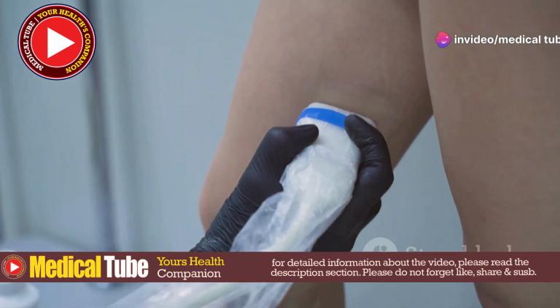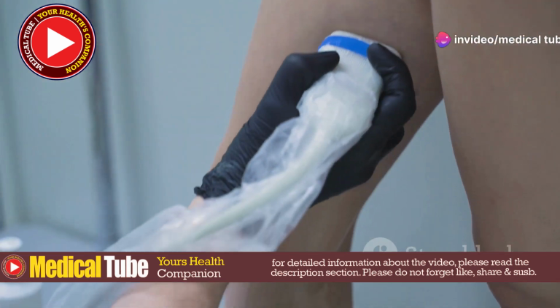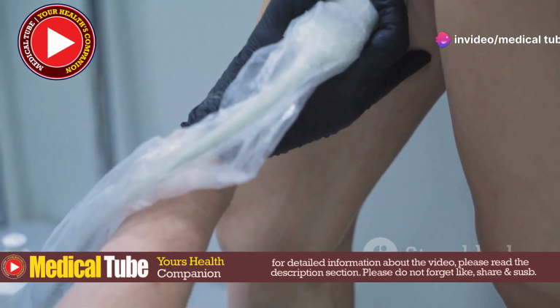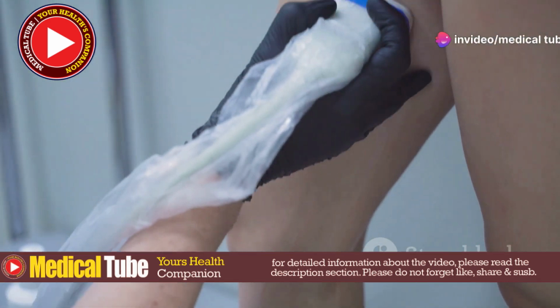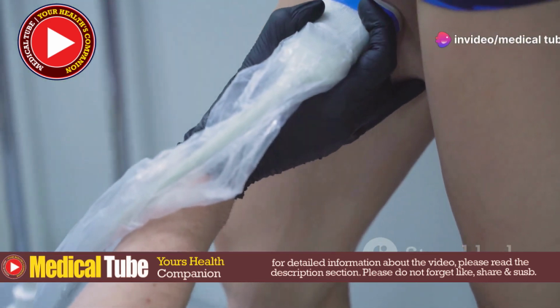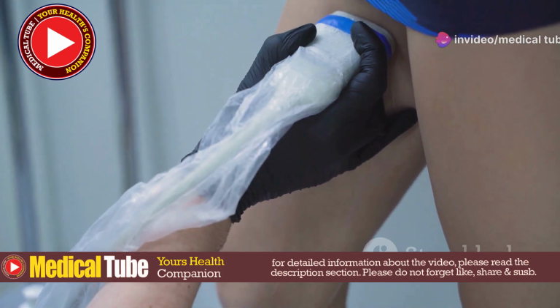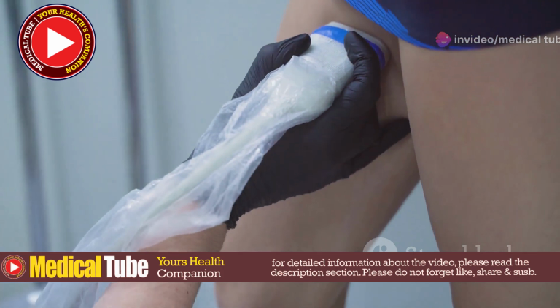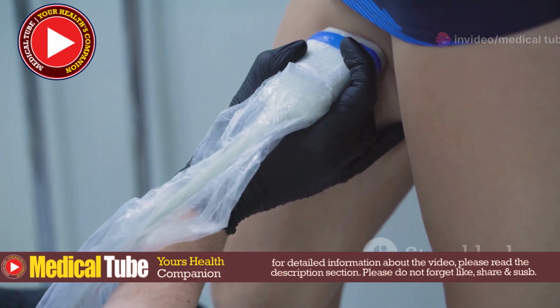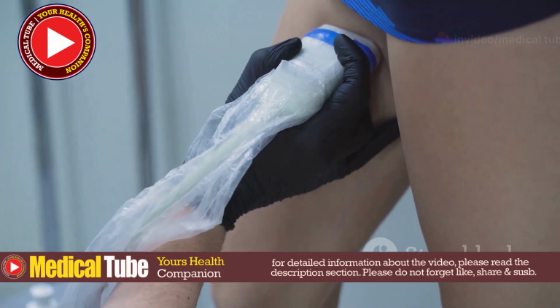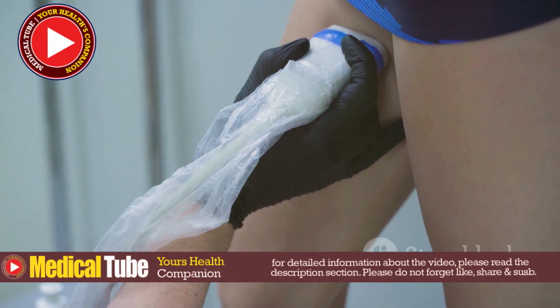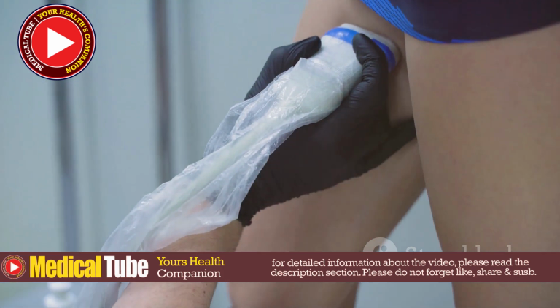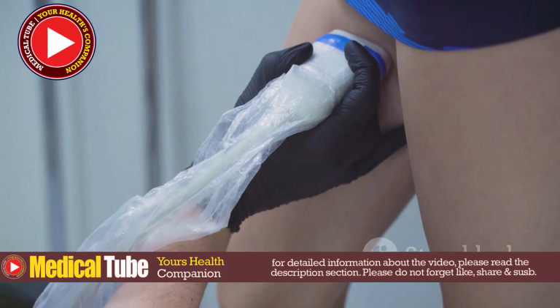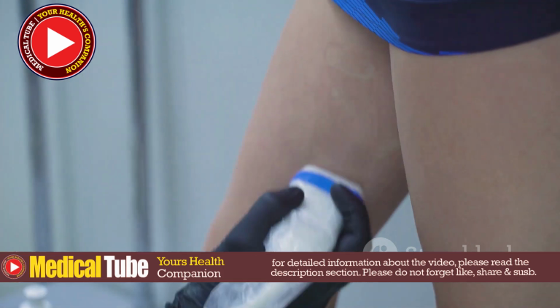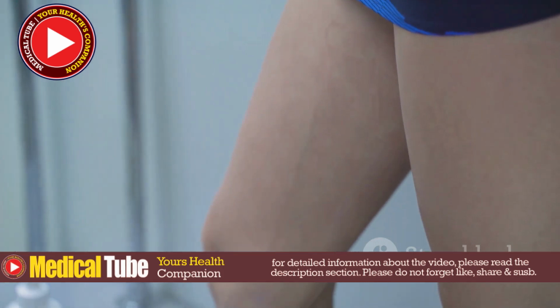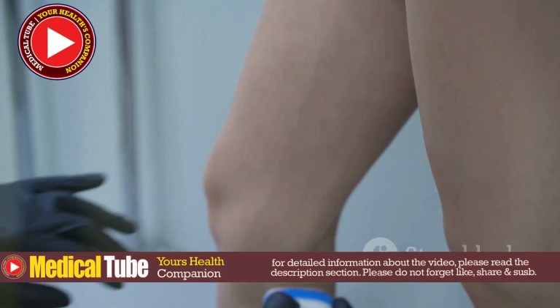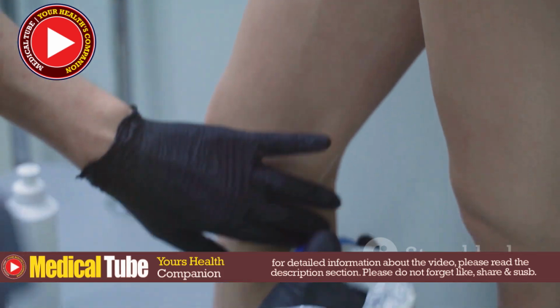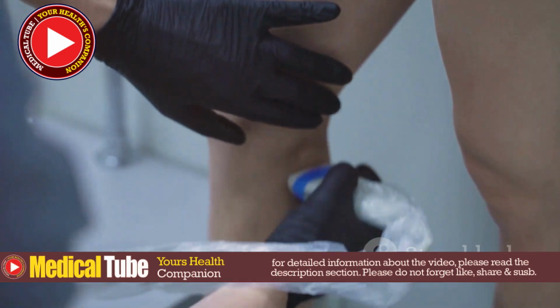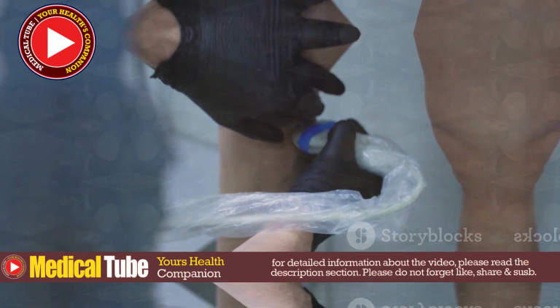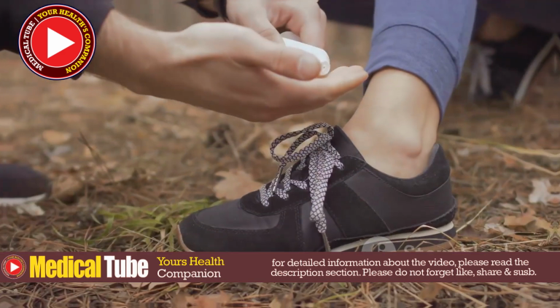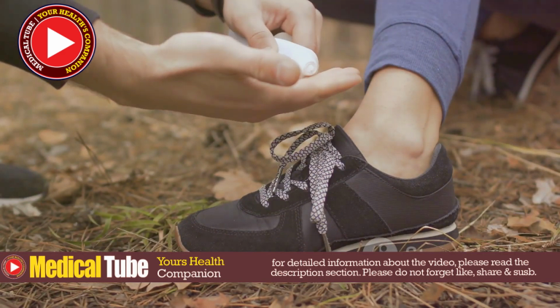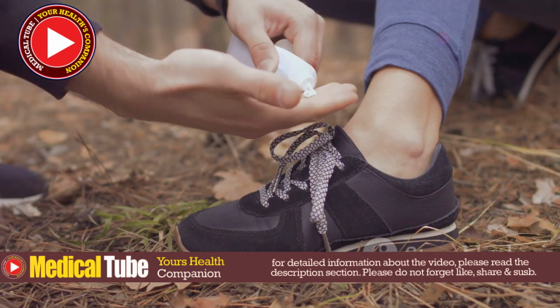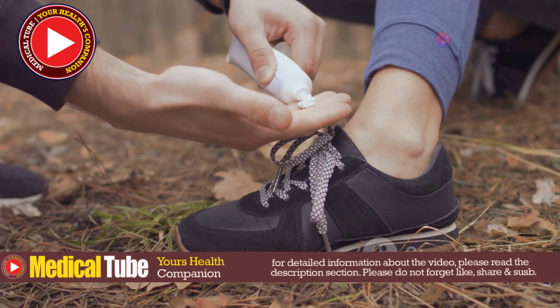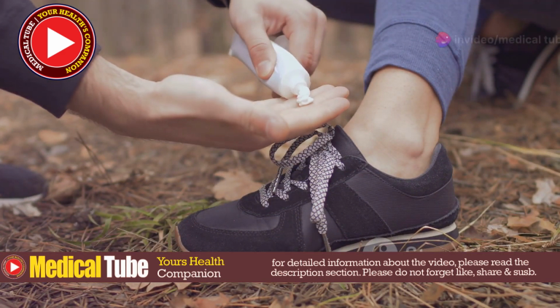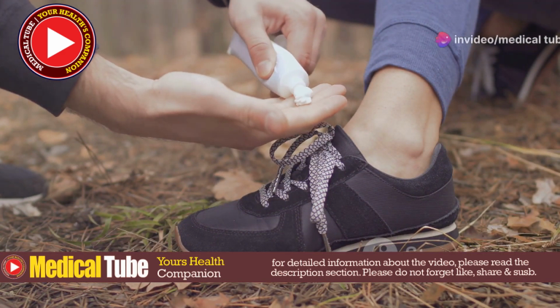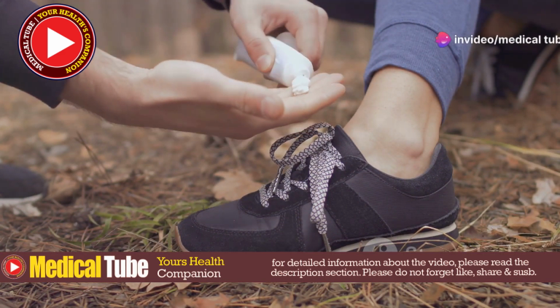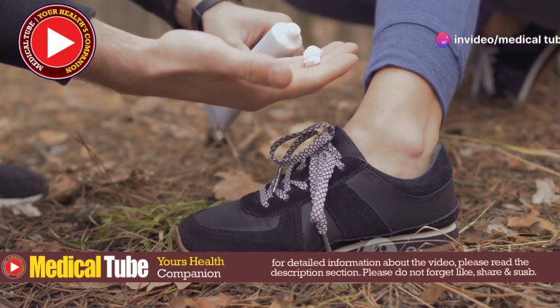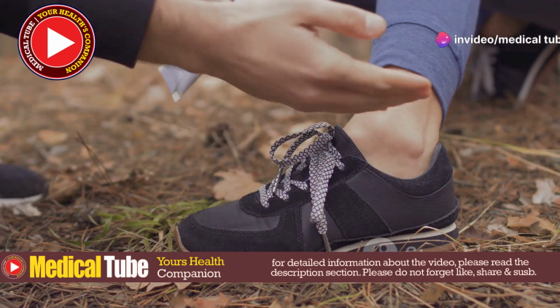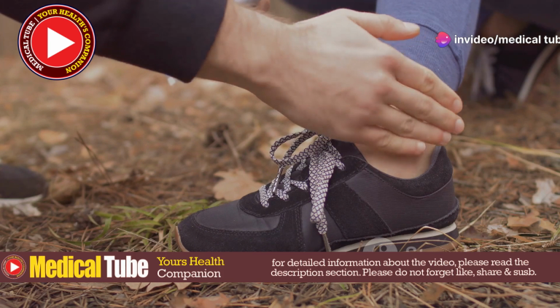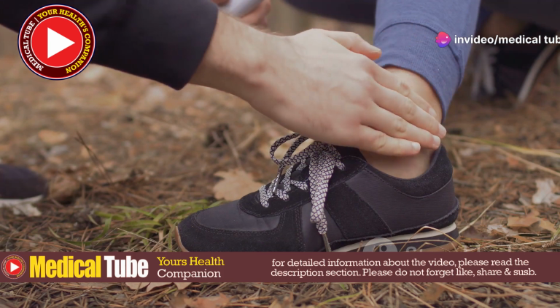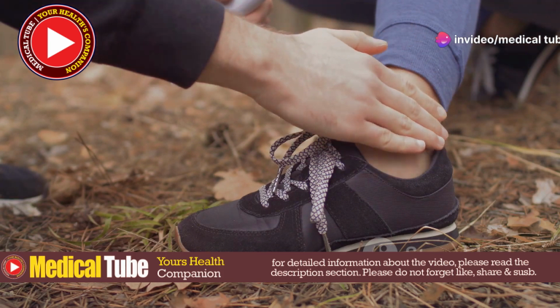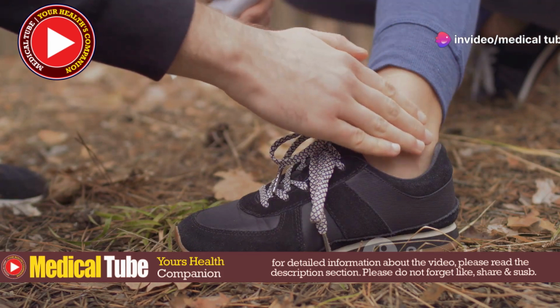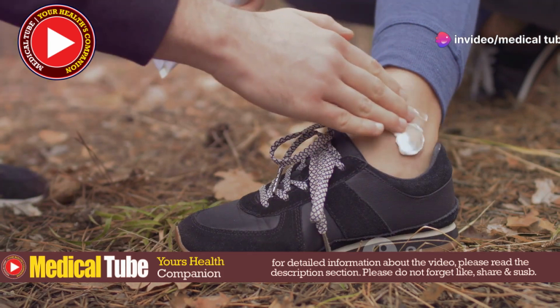Antibiotics: After removal, antibiotic creams or oral antibiotics may be prescribed to prevent or treat secondary infections. These medications help ensure that any bacteria introduced during the extraction process are effectively managed.